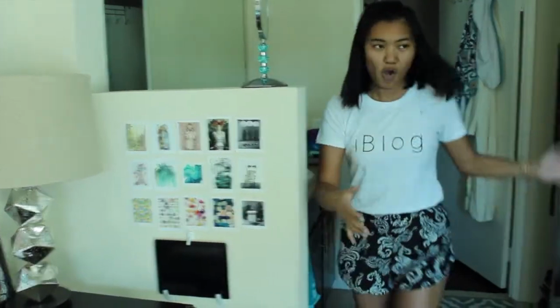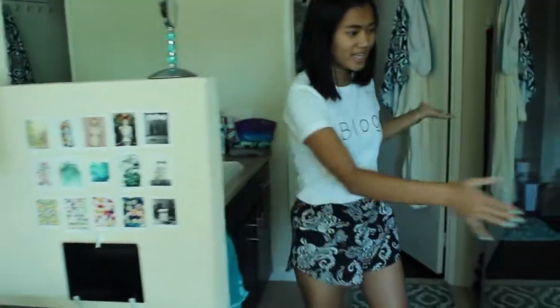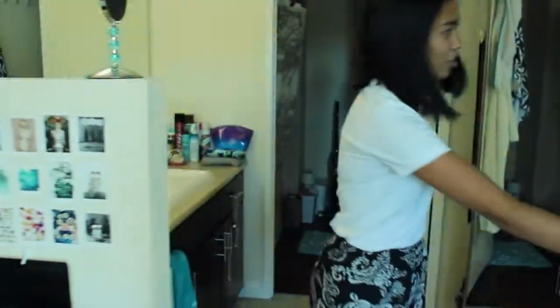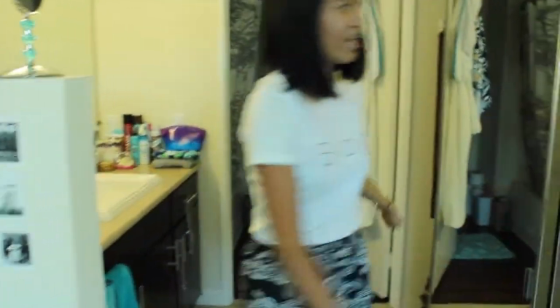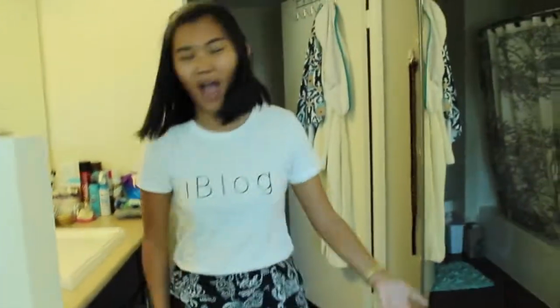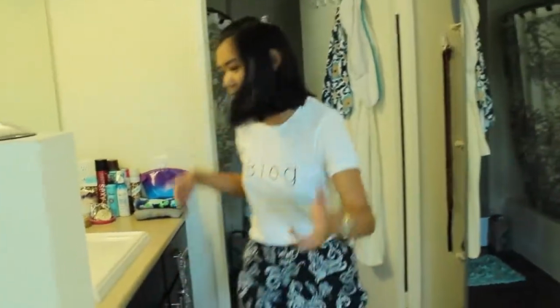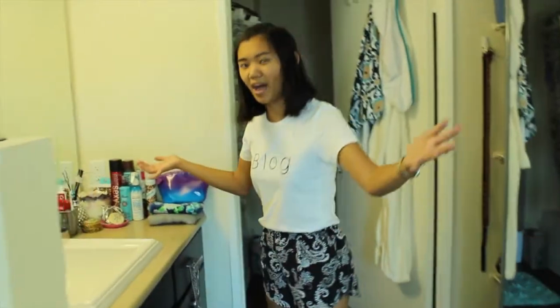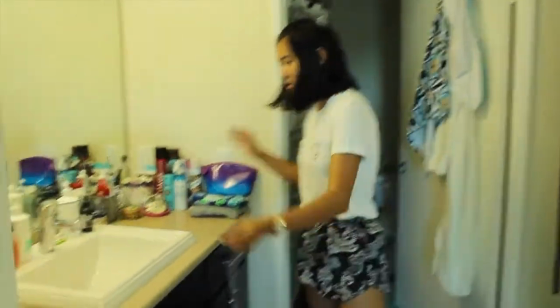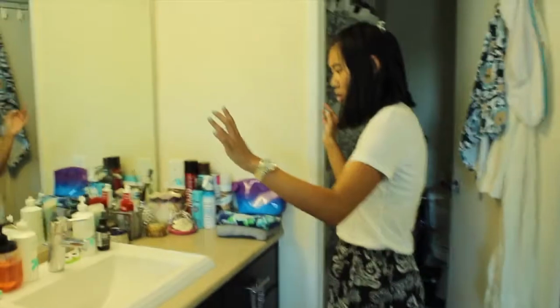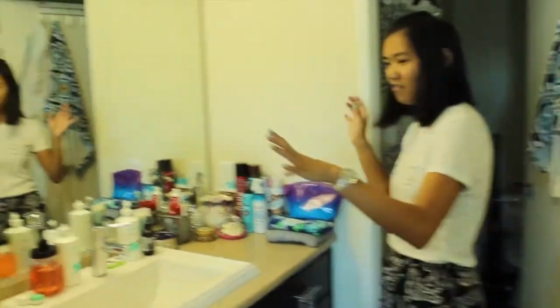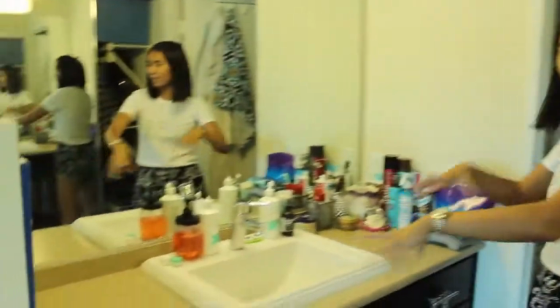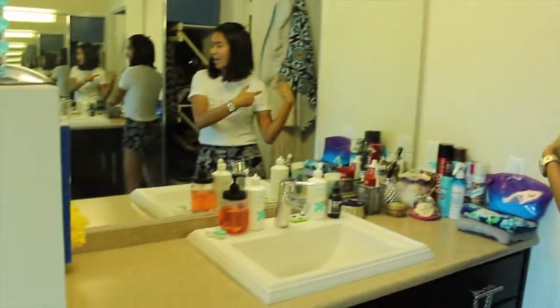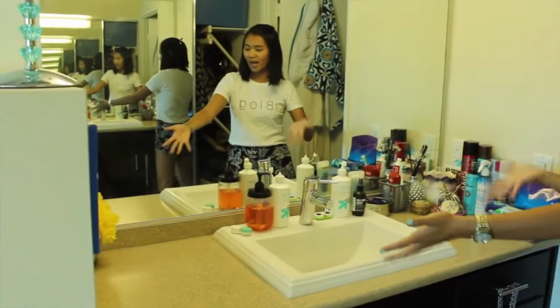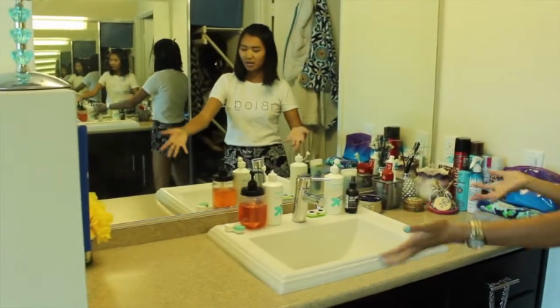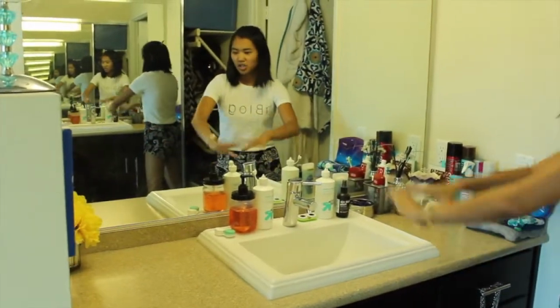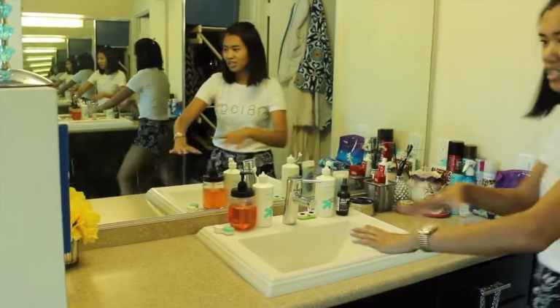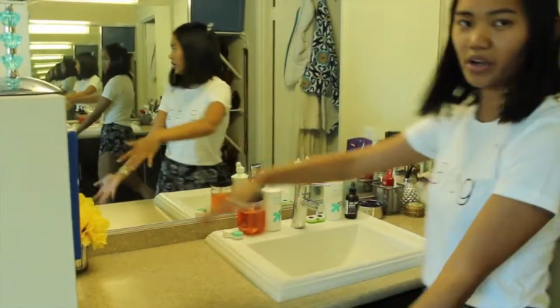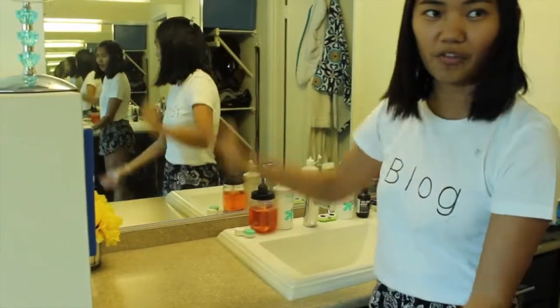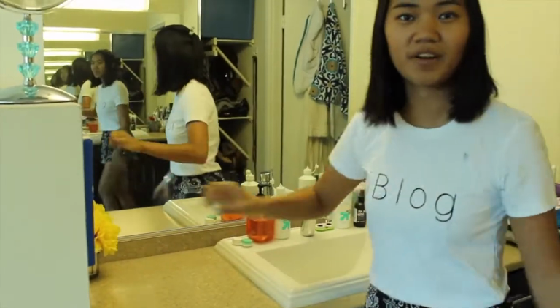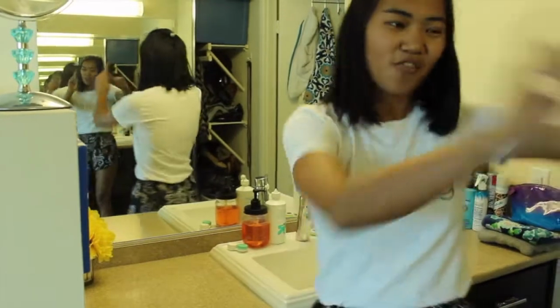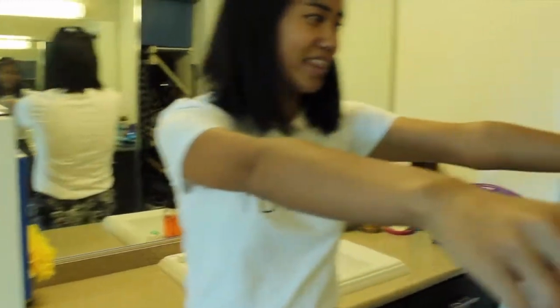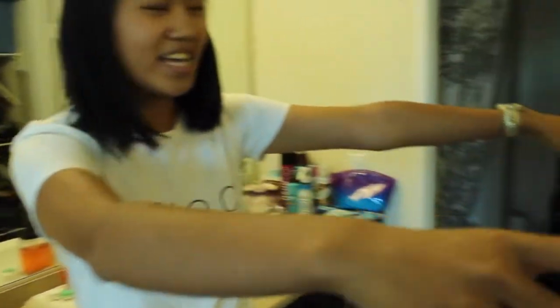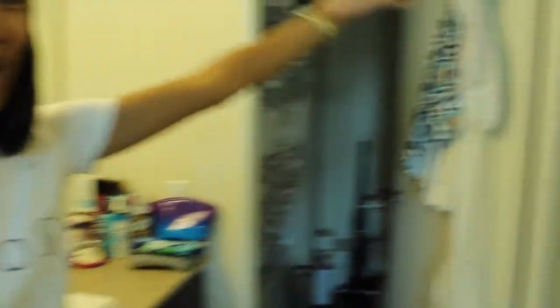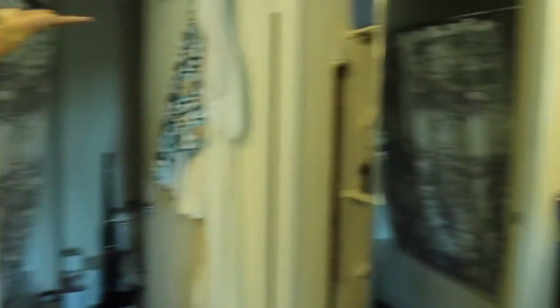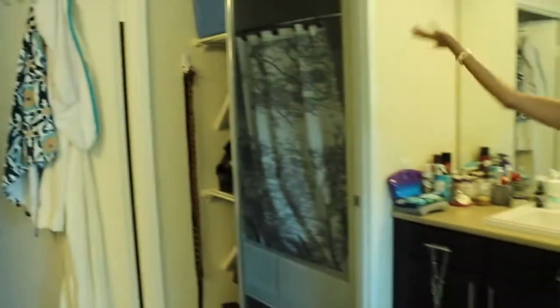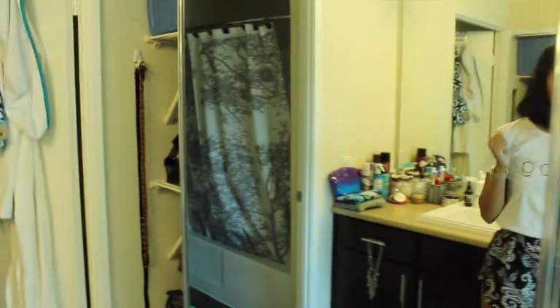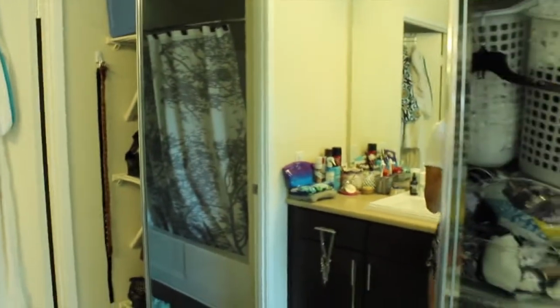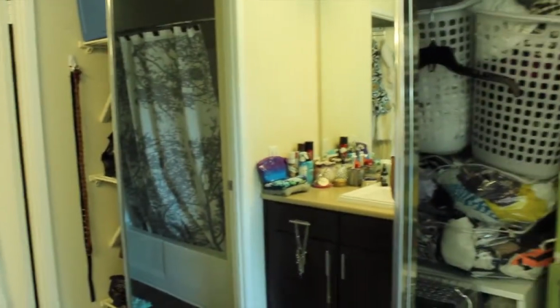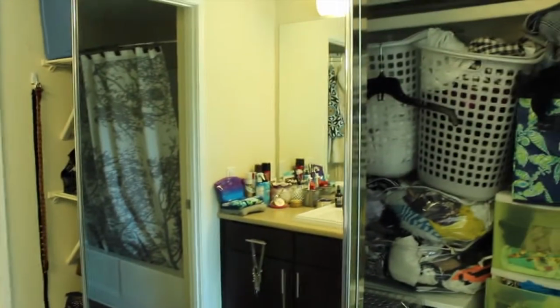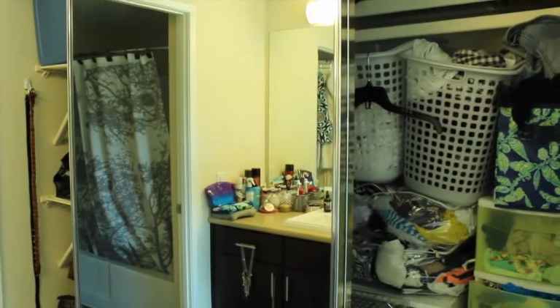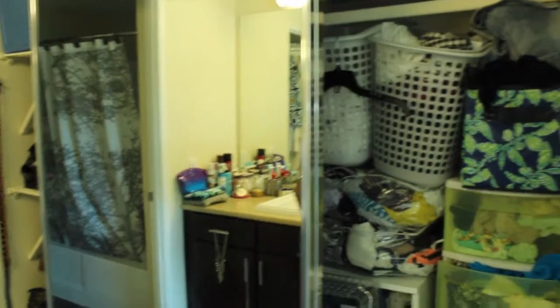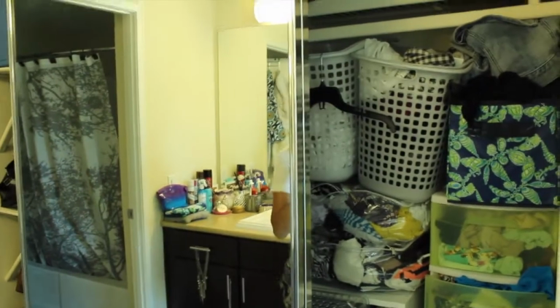Over here is the bathroom area. We have an exposed bathroom, so instead of the sink being in the bathroom it's outside. This is my little area over here. Right behind there is my closet — it's honestly a mess because I own too many clothes and everything in general. Again, hoarder.